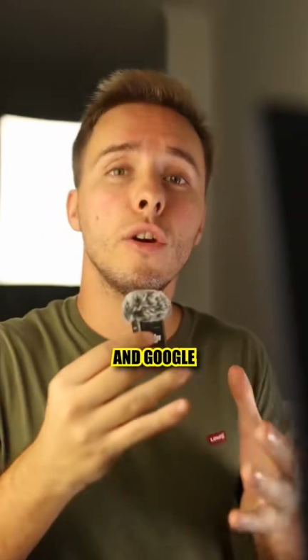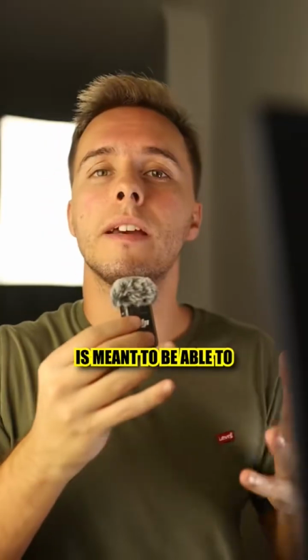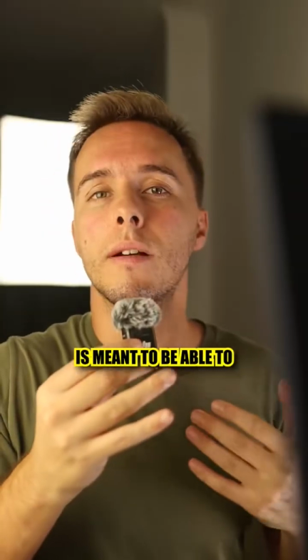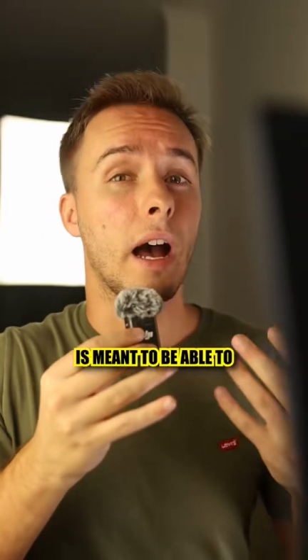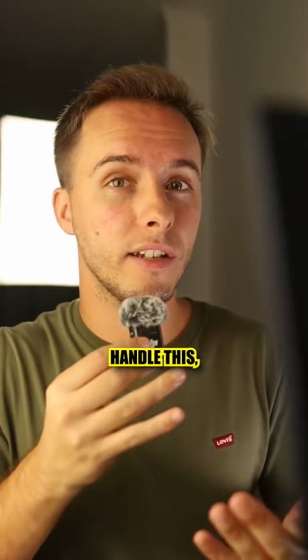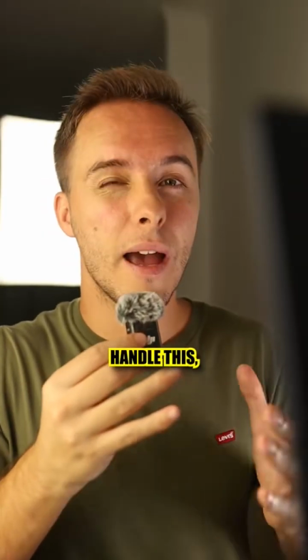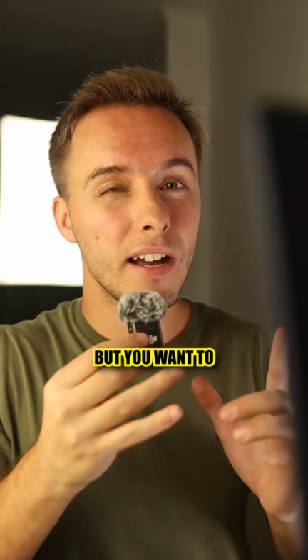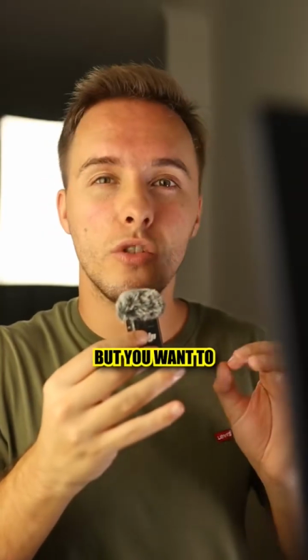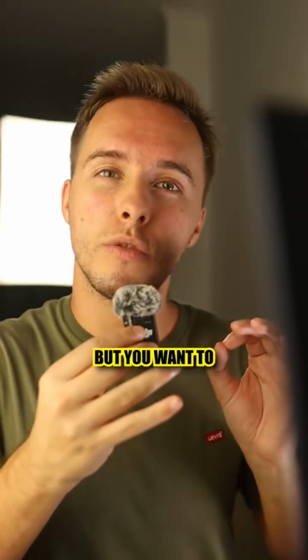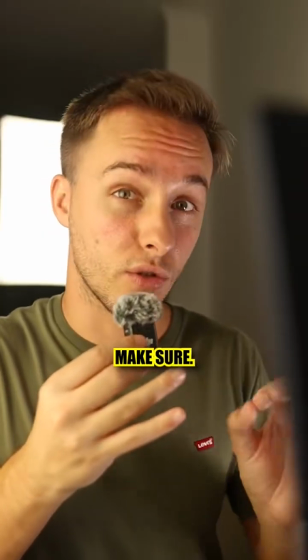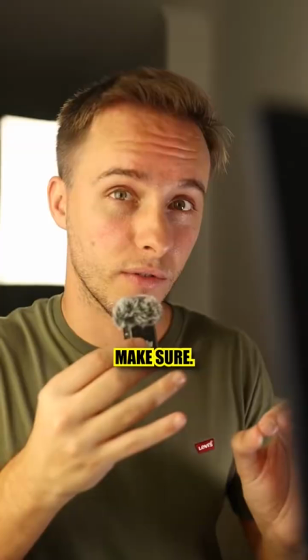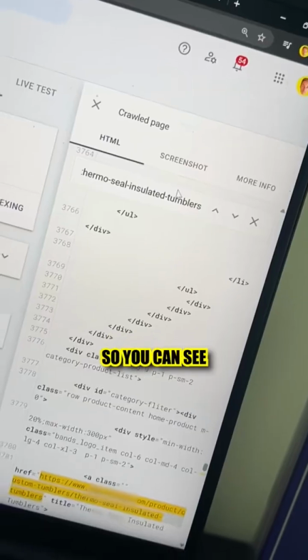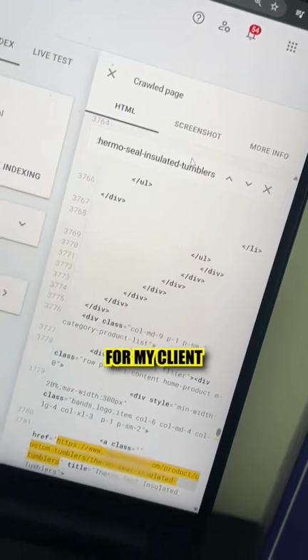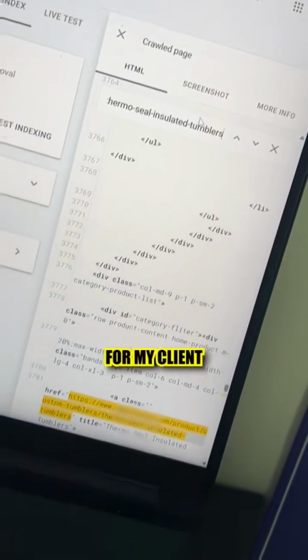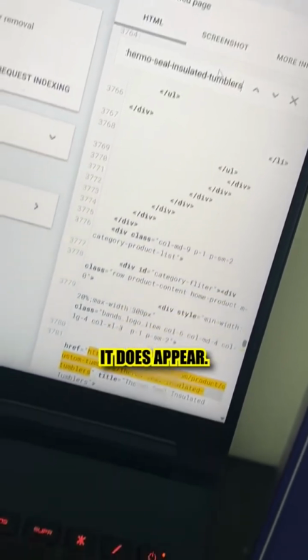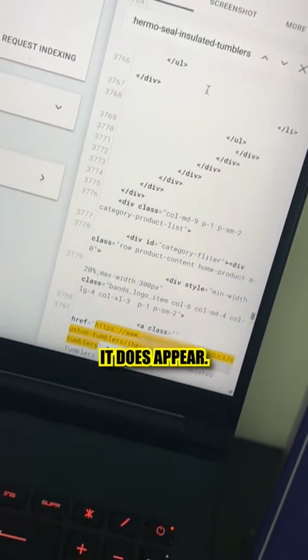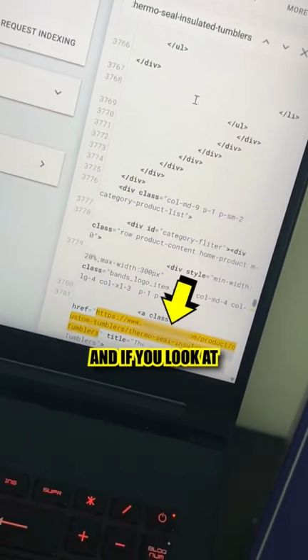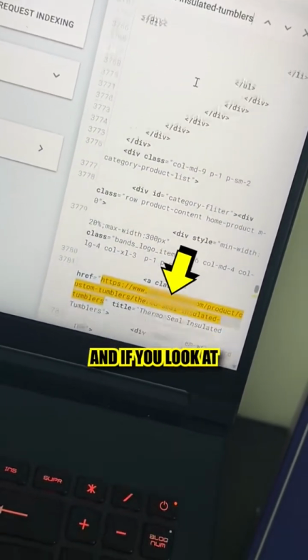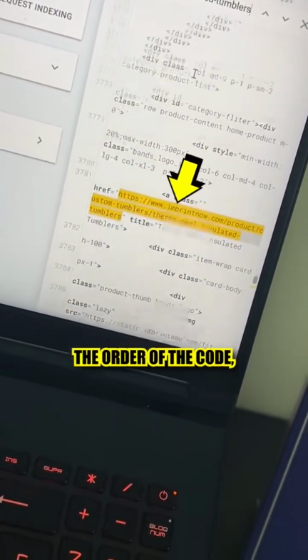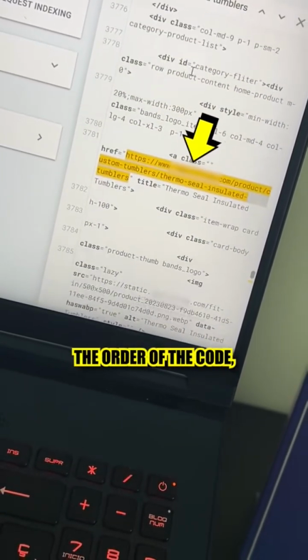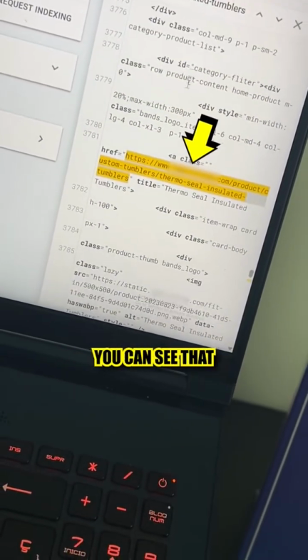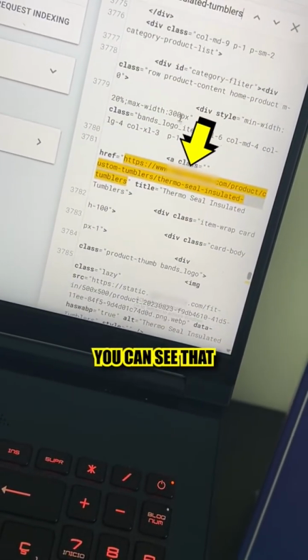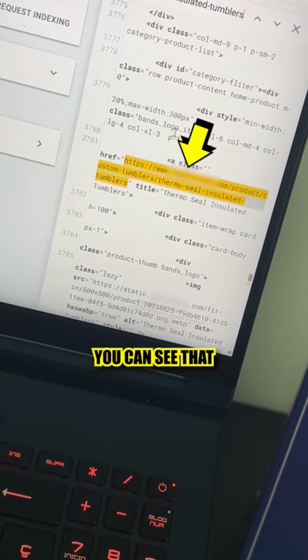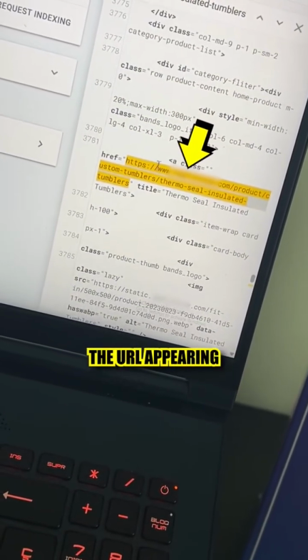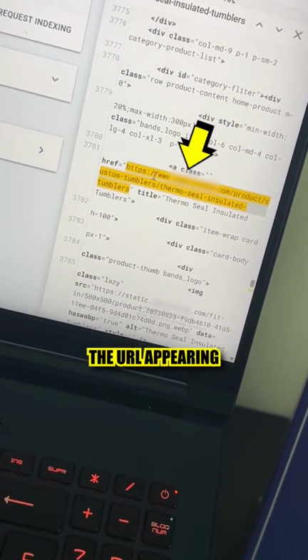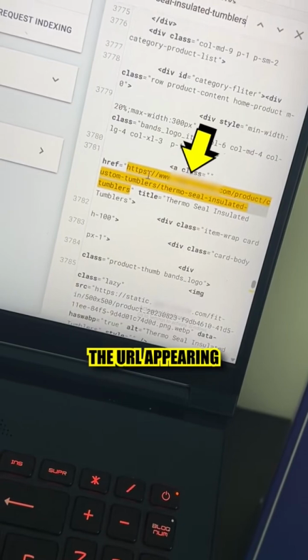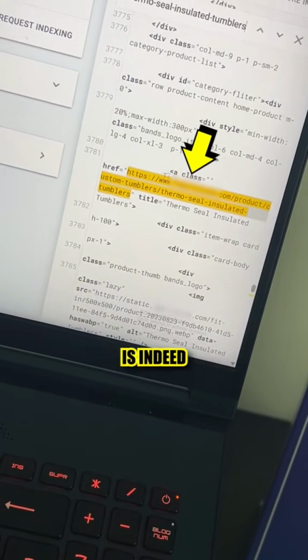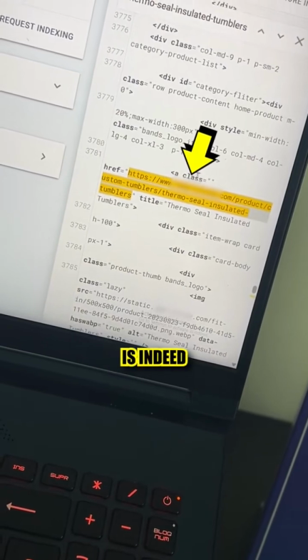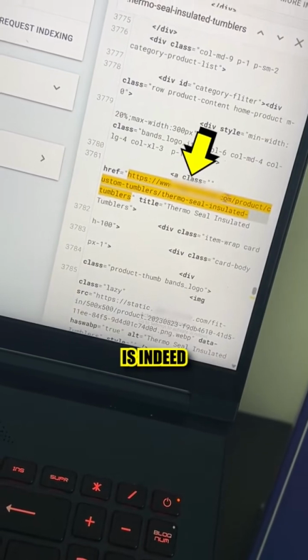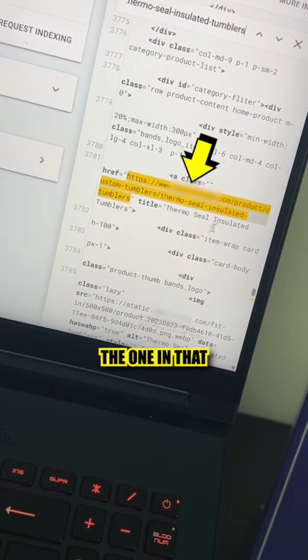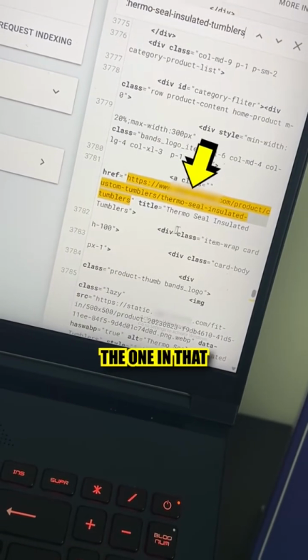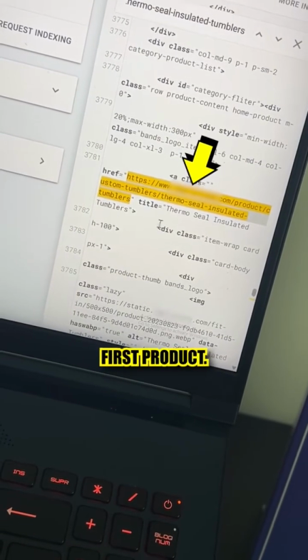Google is meant to be able to handle JavaScript, but you want to make sure. From my client's site, the product URL does appear, and if you look at the order of the code, you can see that the URL appearing is indeed the one for that first product.